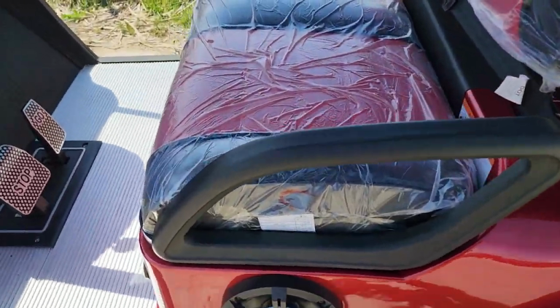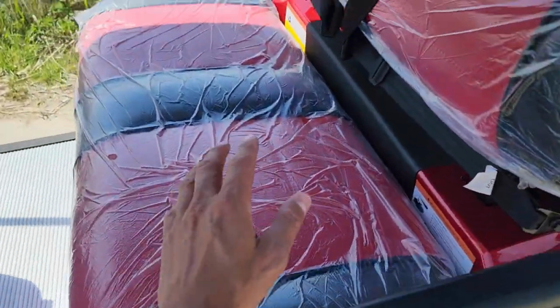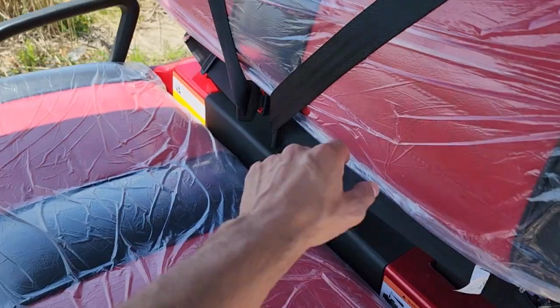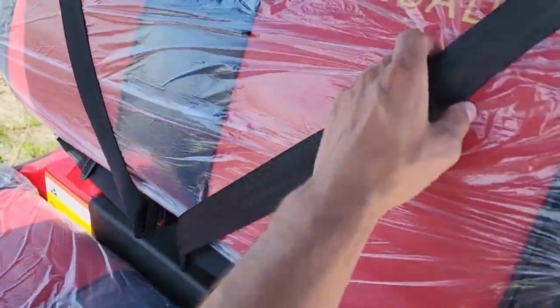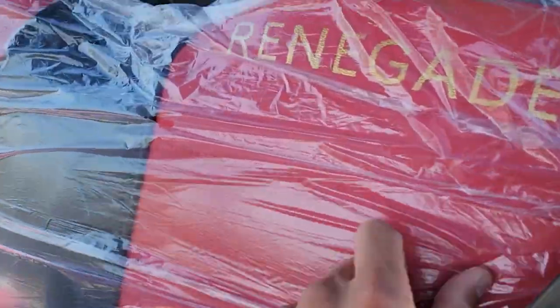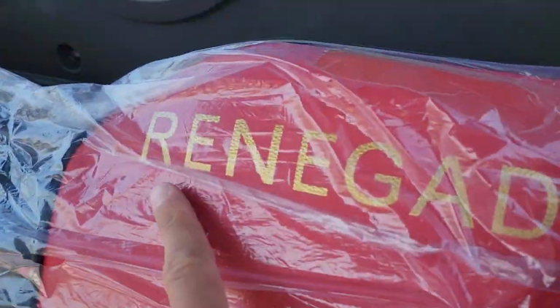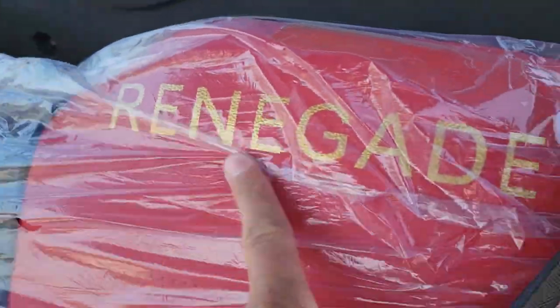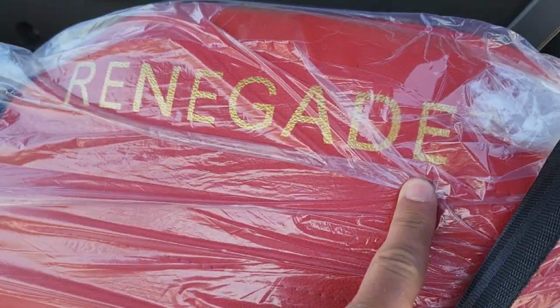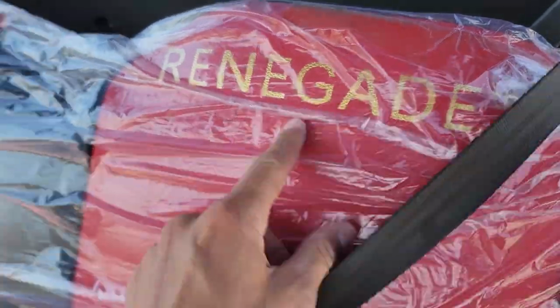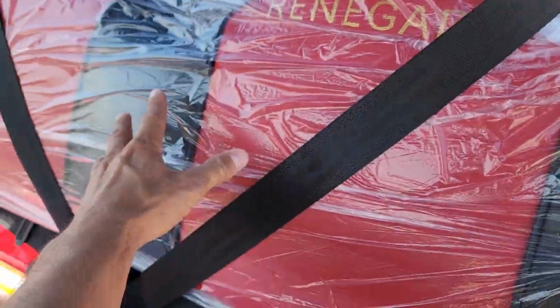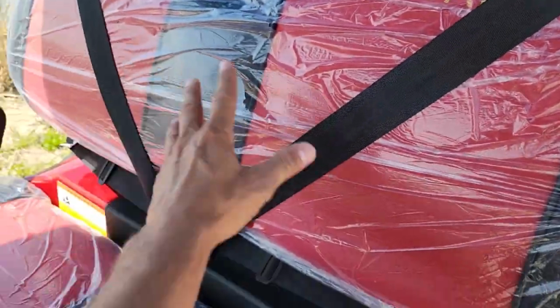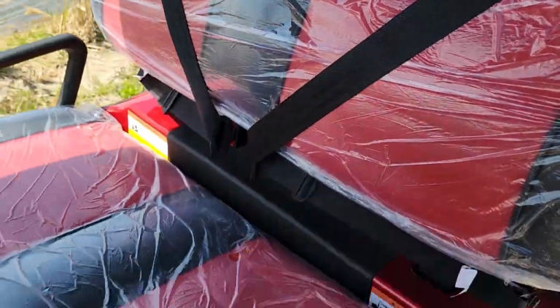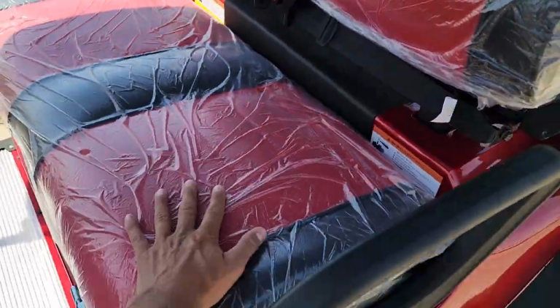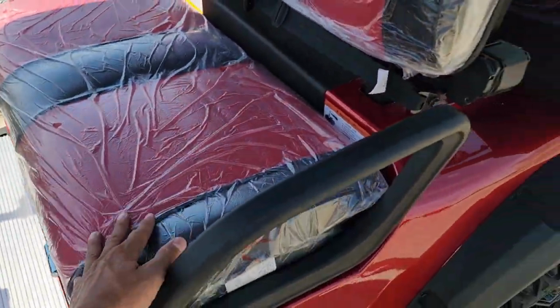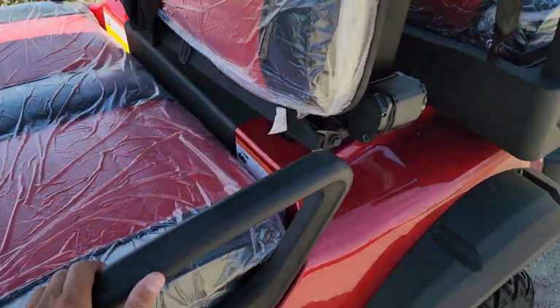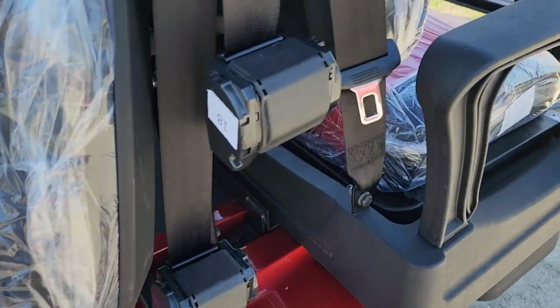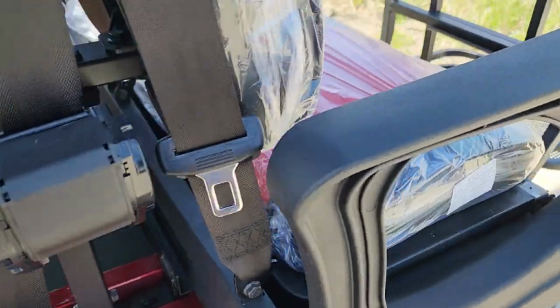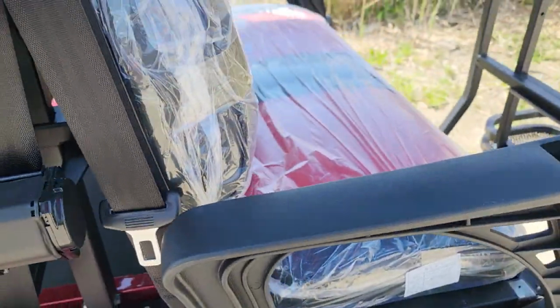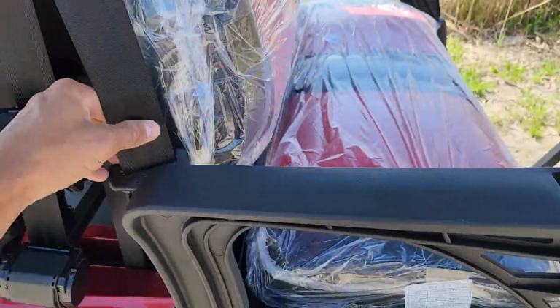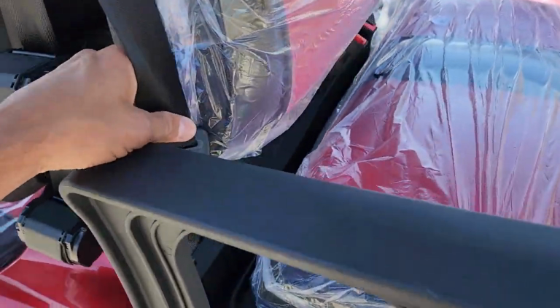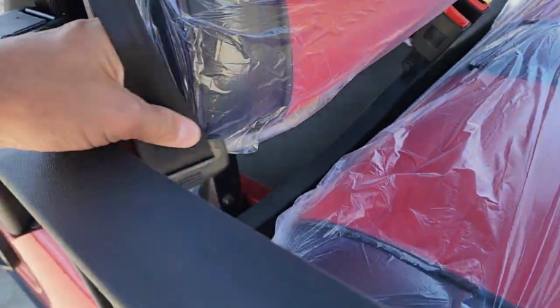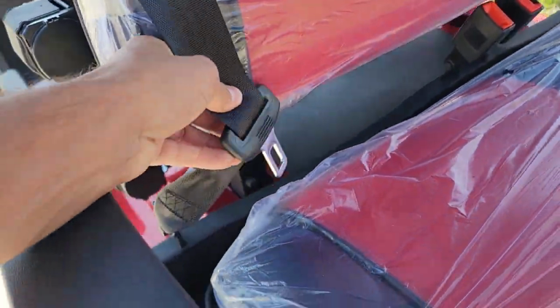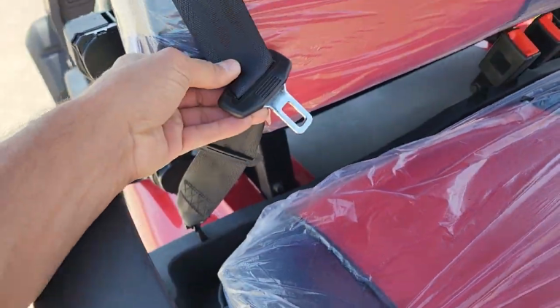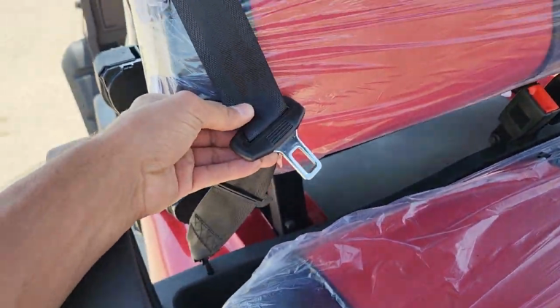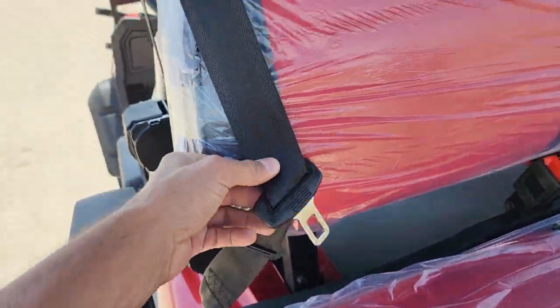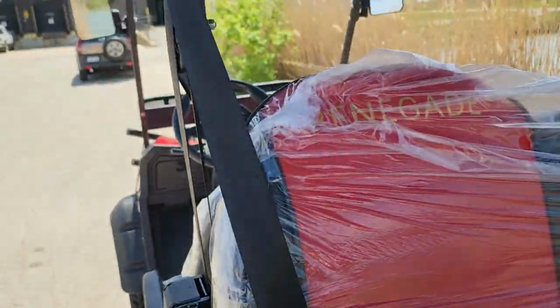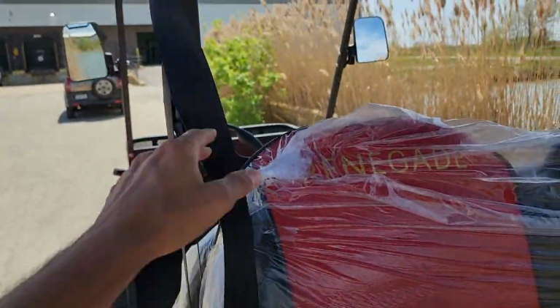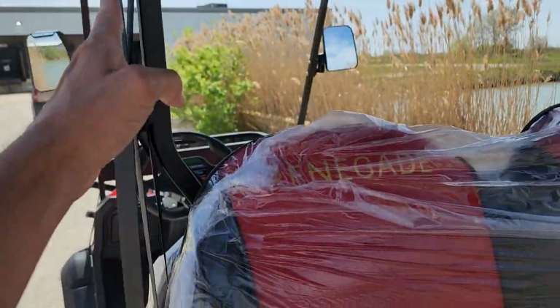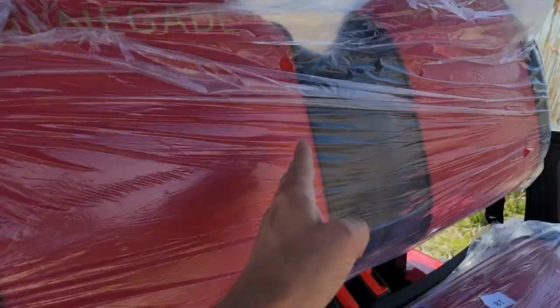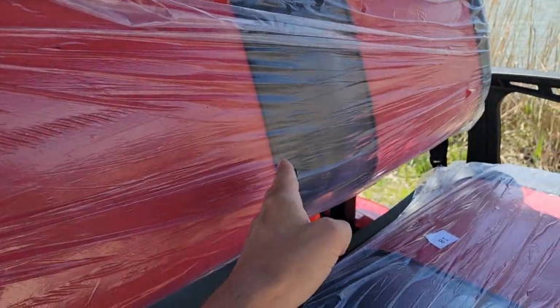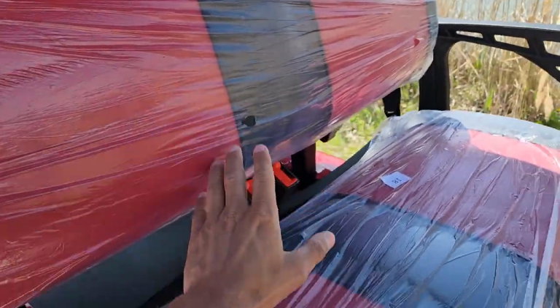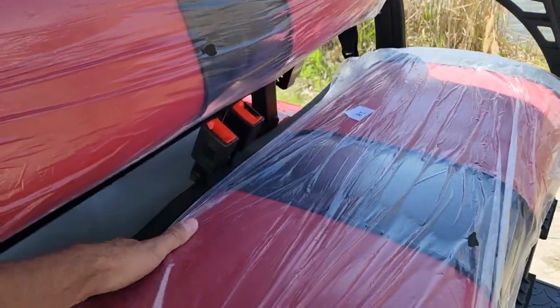You've got your over-the-shoulder seatbelts. Custom Renegade seats, two-tone red and black.